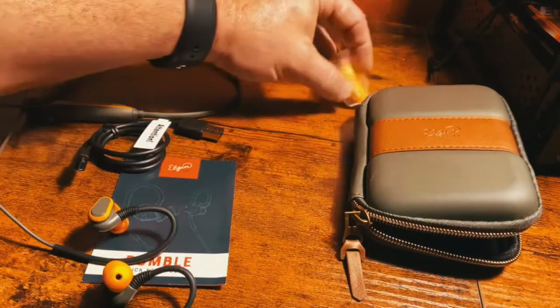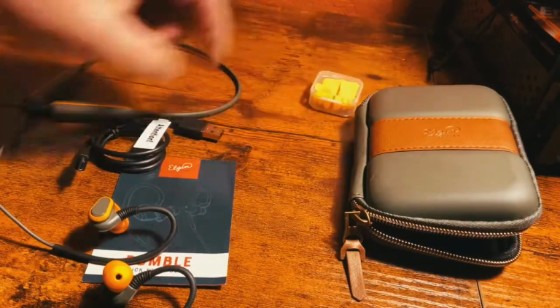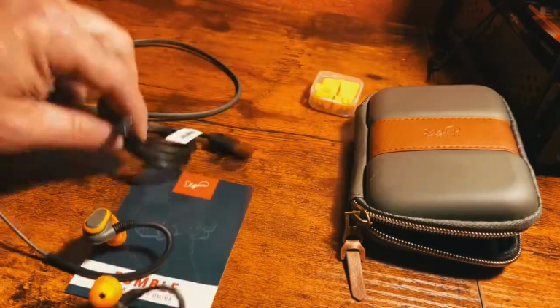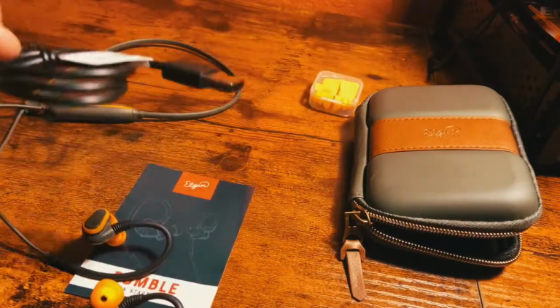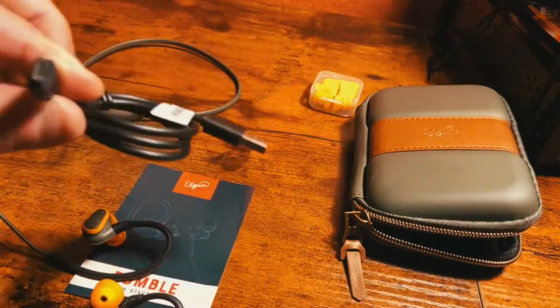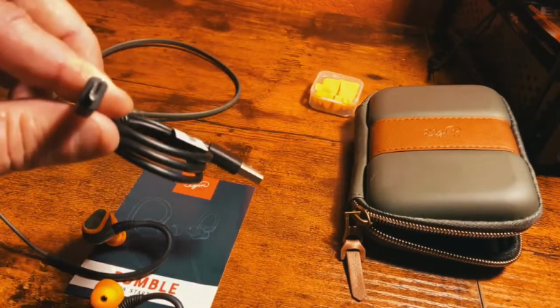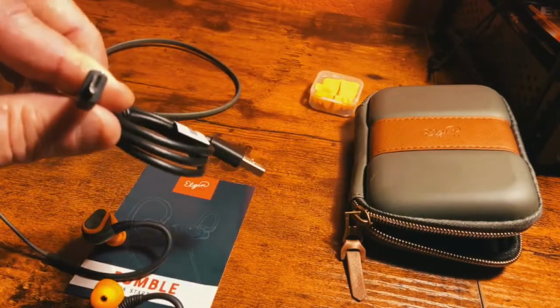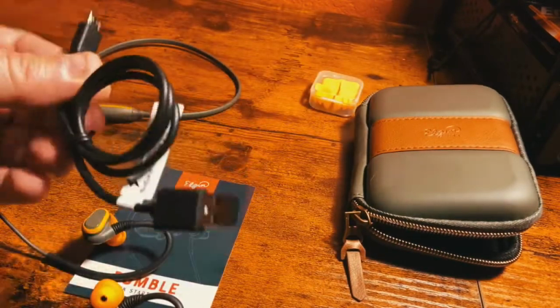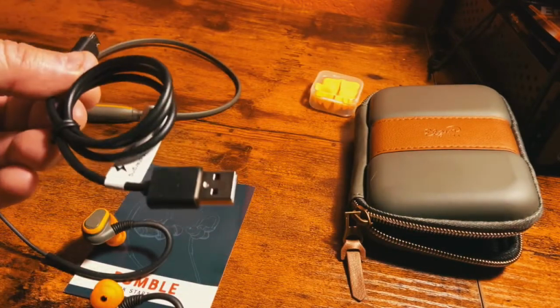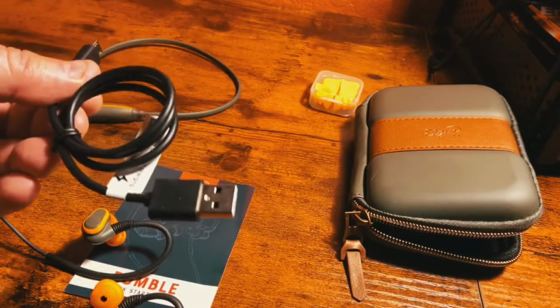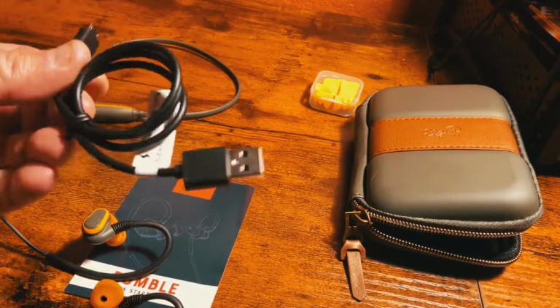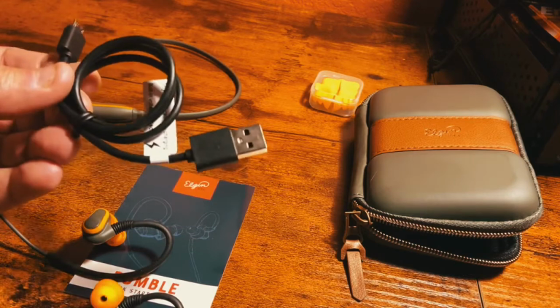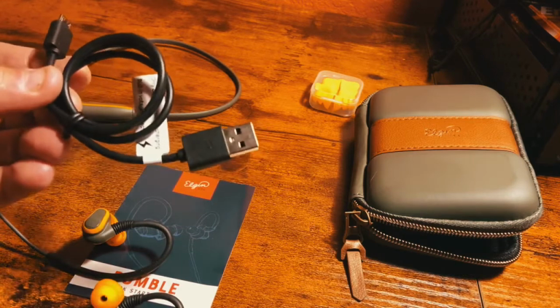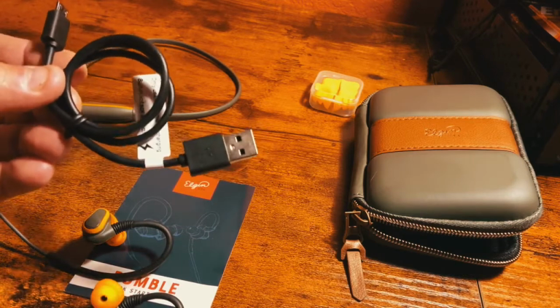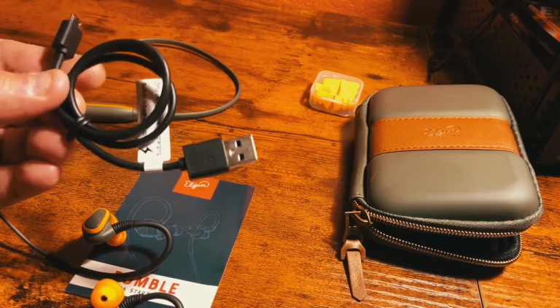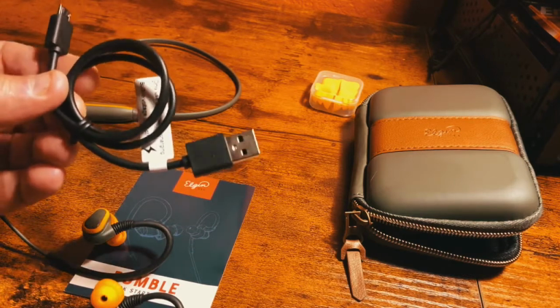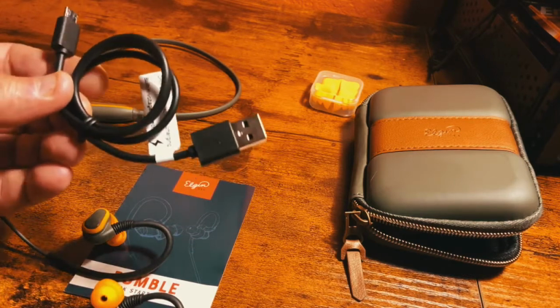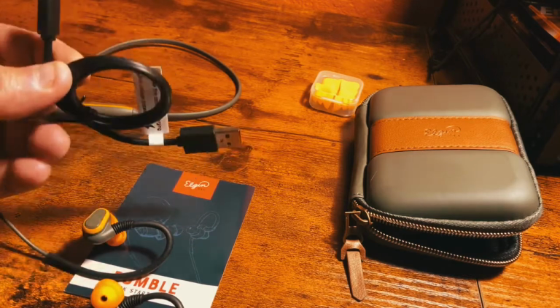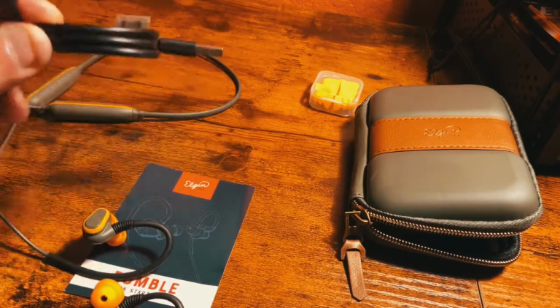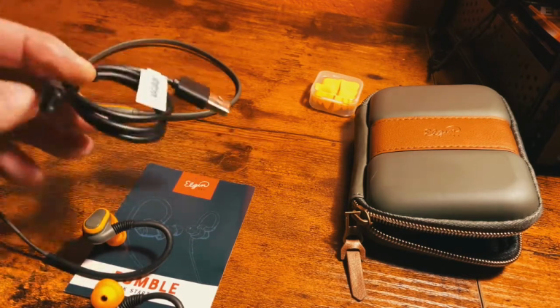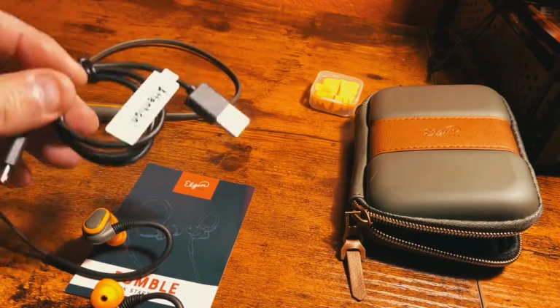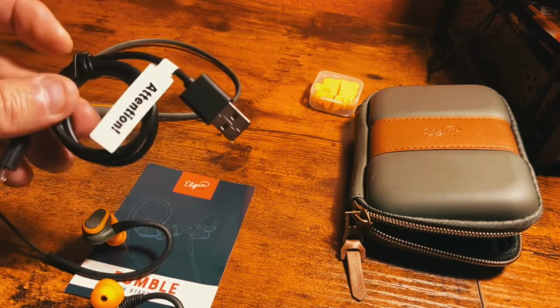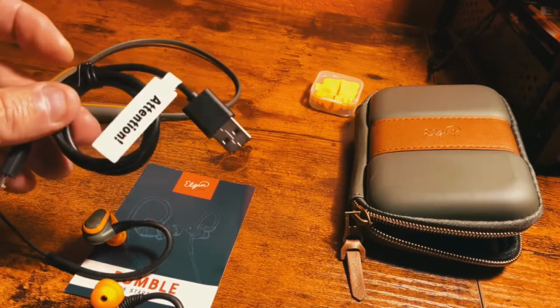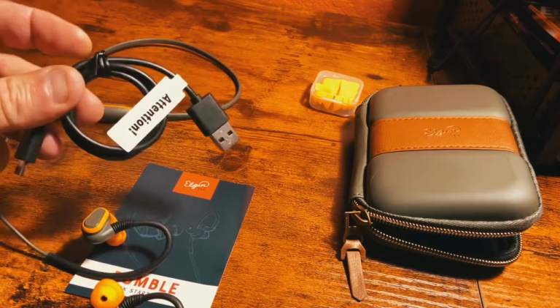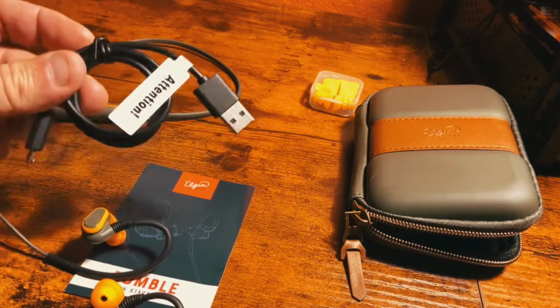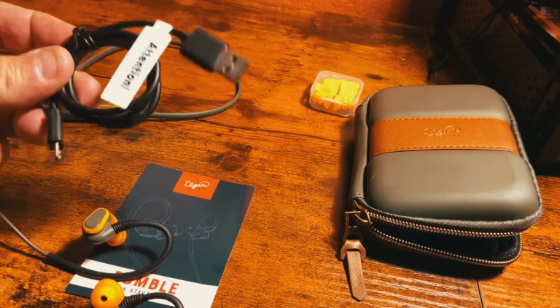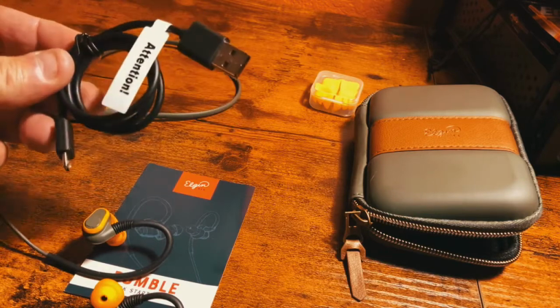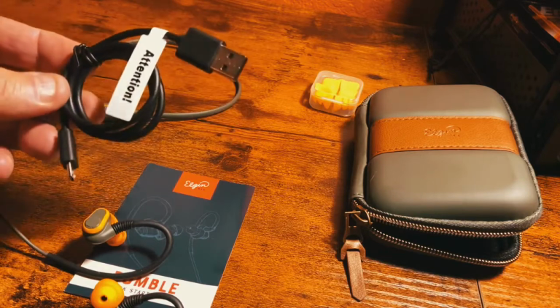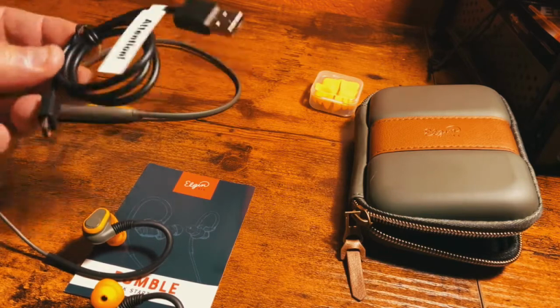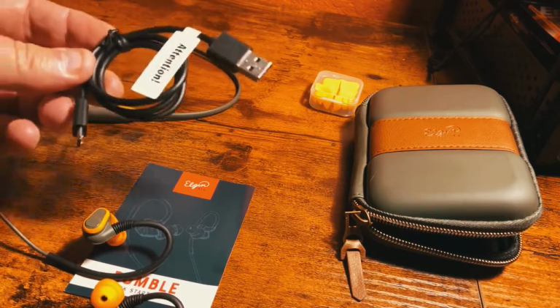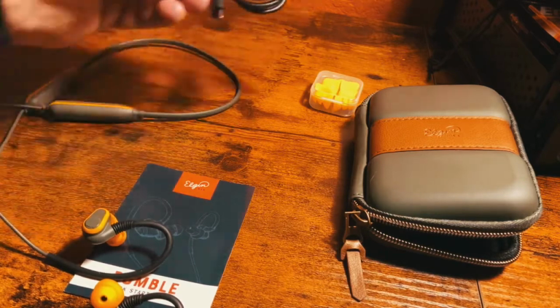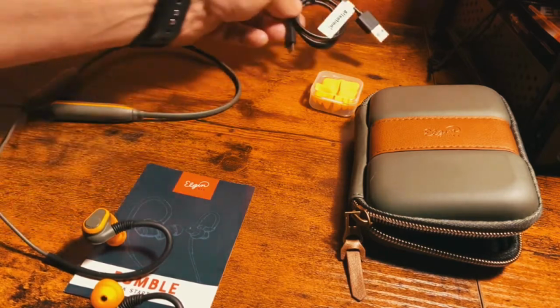It uses a mini USB charger cable. I rode my motorcycle for about four hours the other day and never got a low battery signal, so they seem to have pretty good battery life.